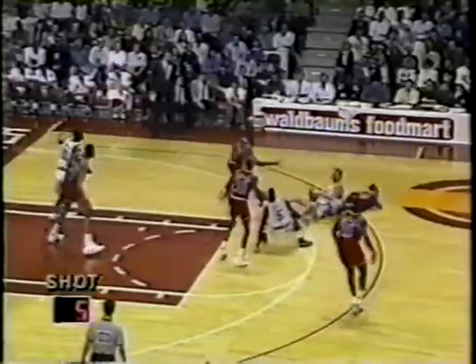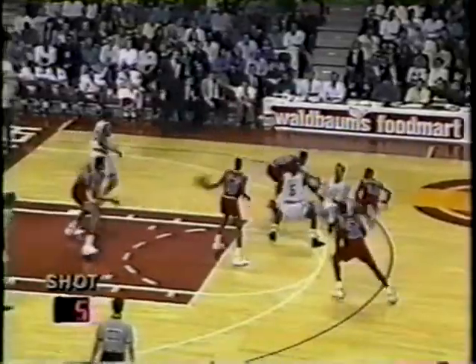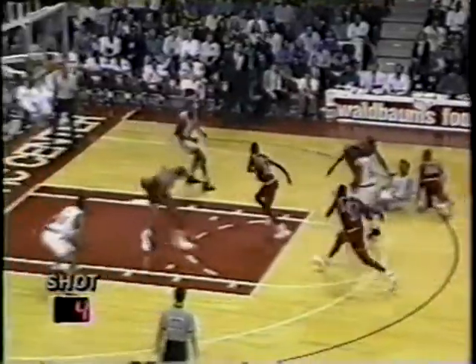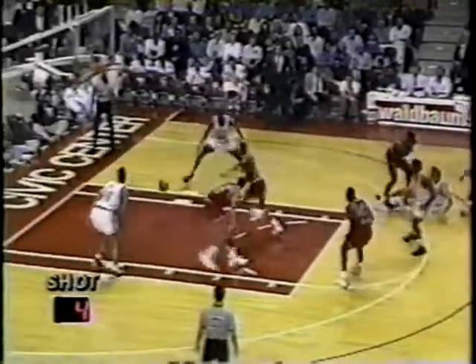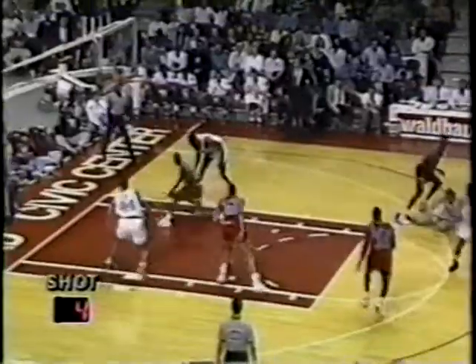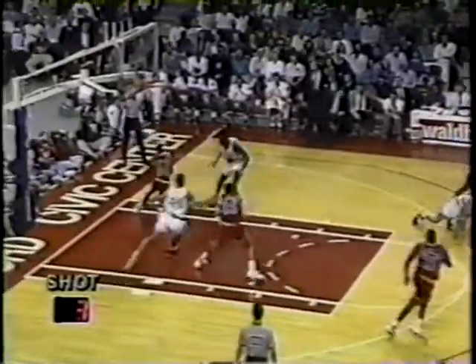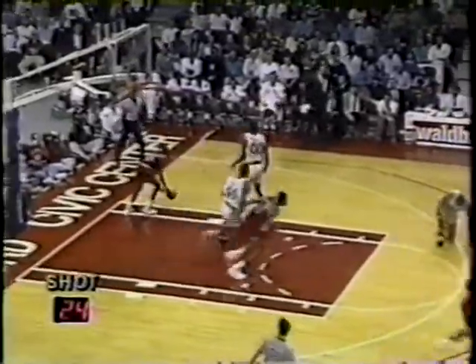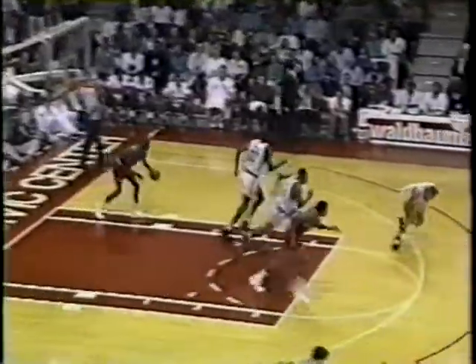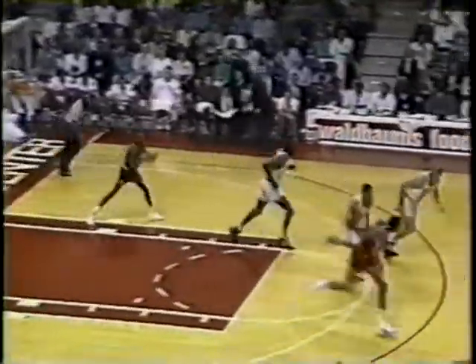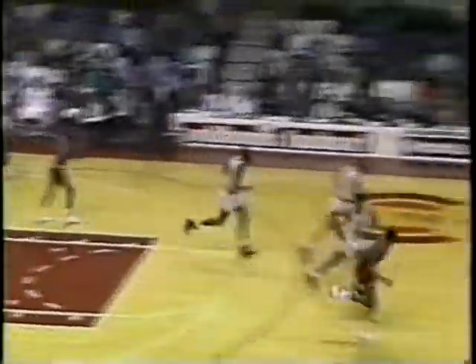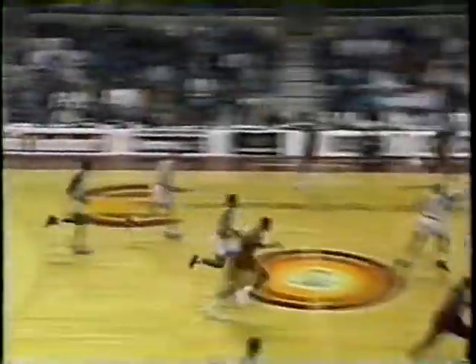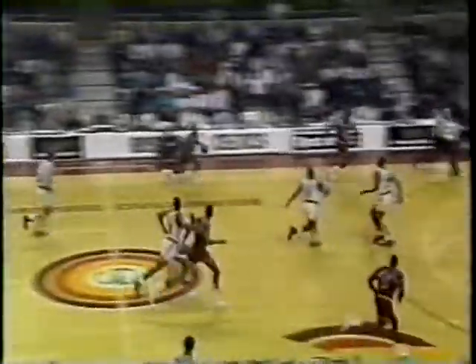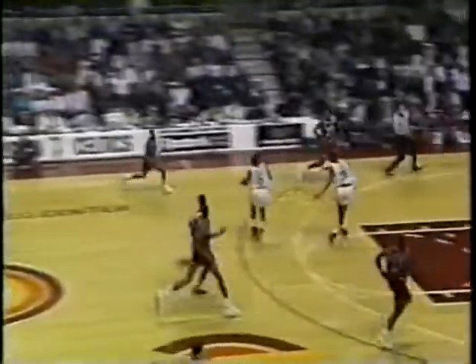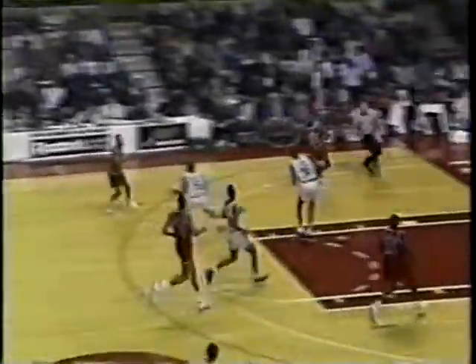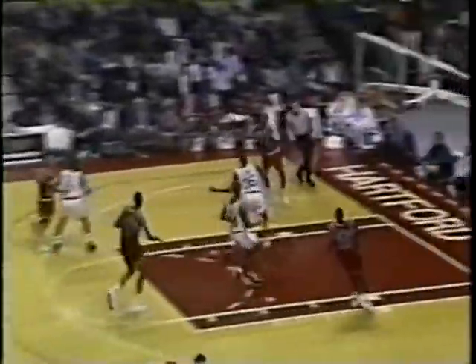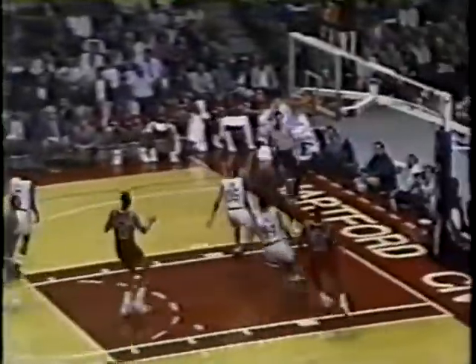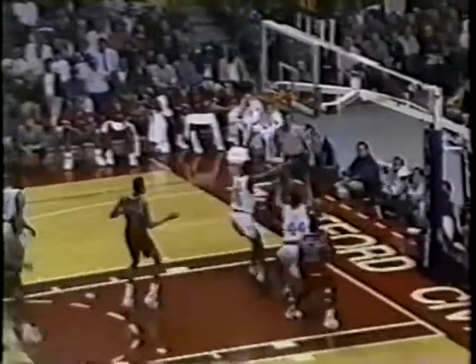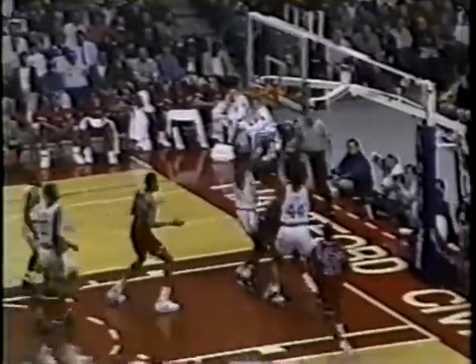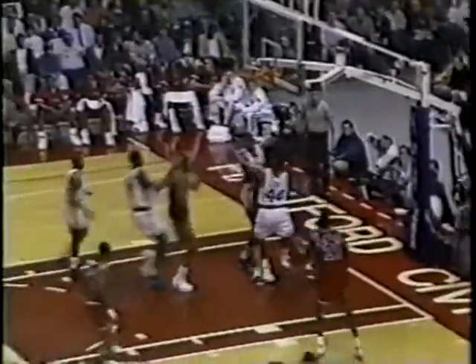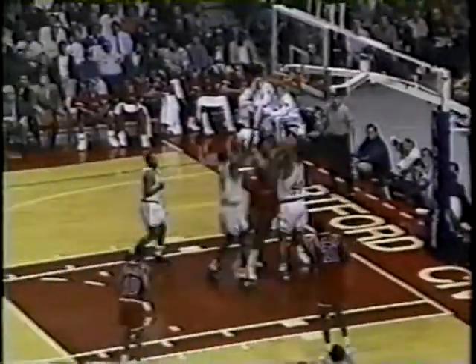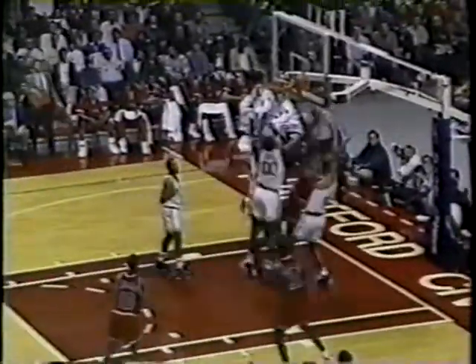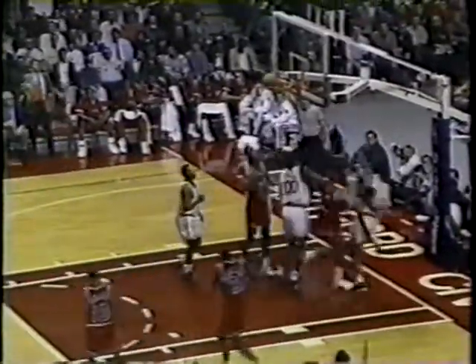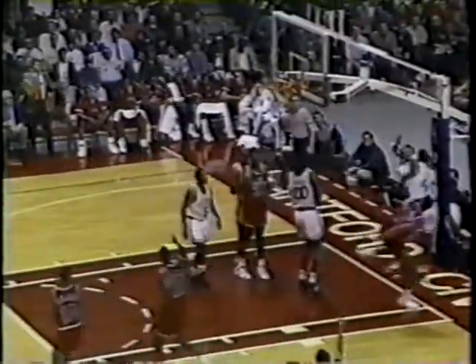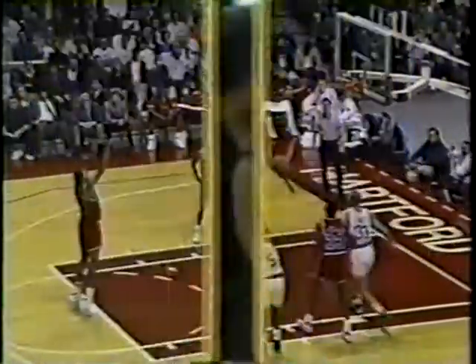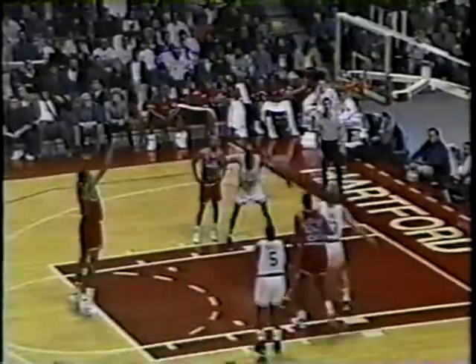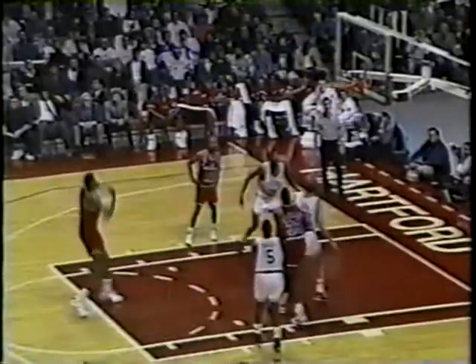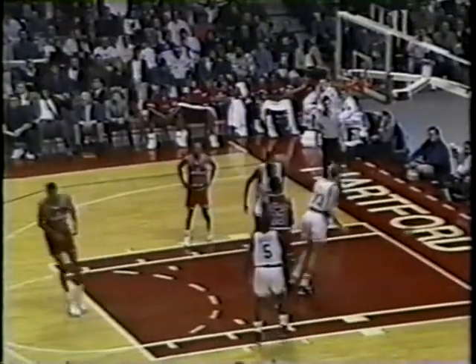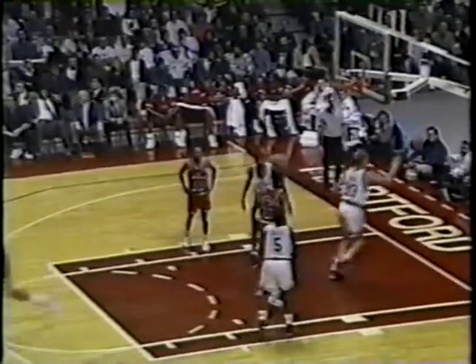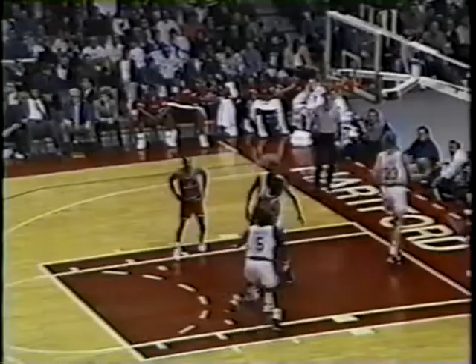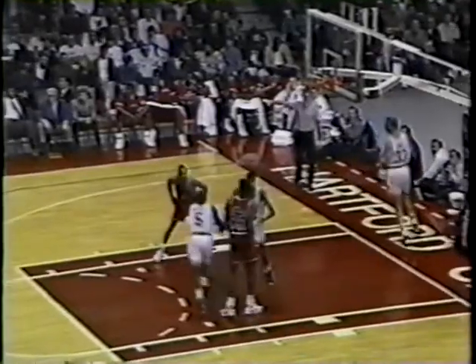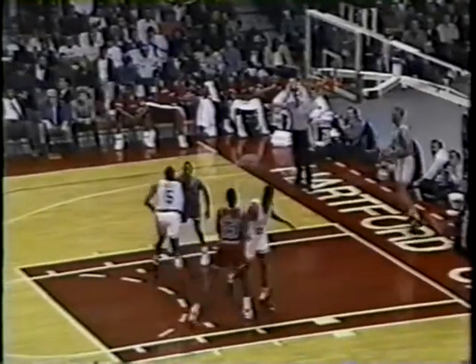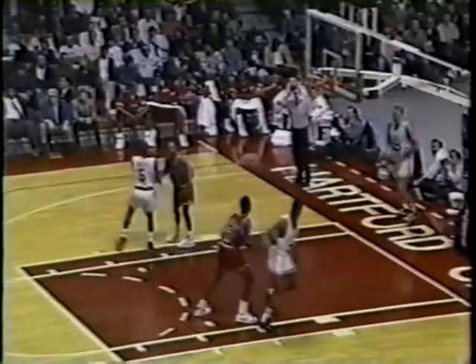Bird goes to the floor, tries a bullet pass inside. It's stolen. Up to Adams in half-court. Stewart! No way to go — find Ellison. Oh, a heck of a play by Purvis Ellison! He draws a foul. He was totally covered up.